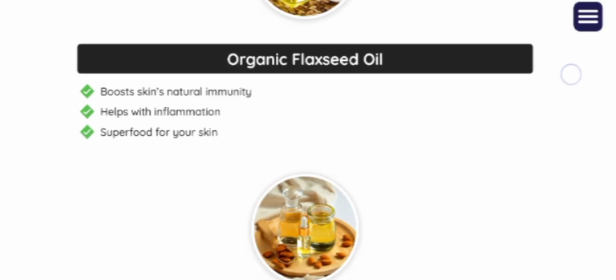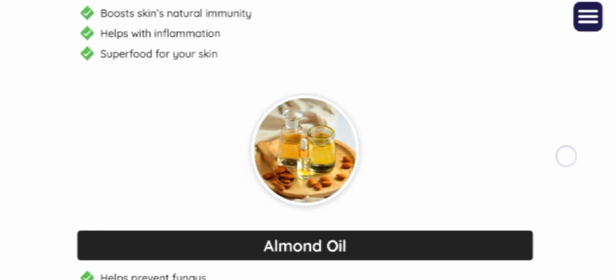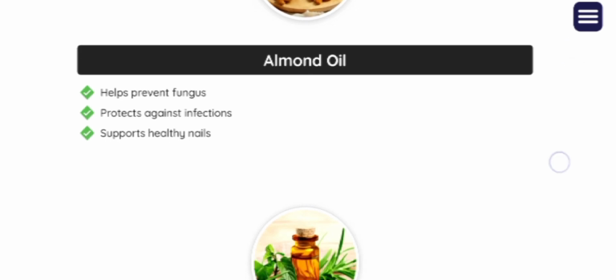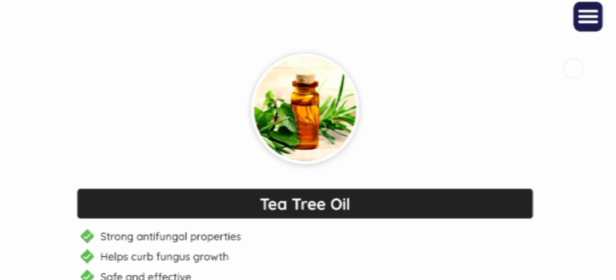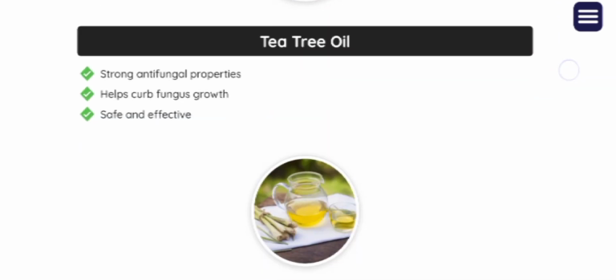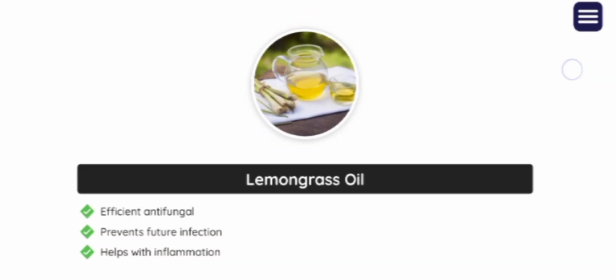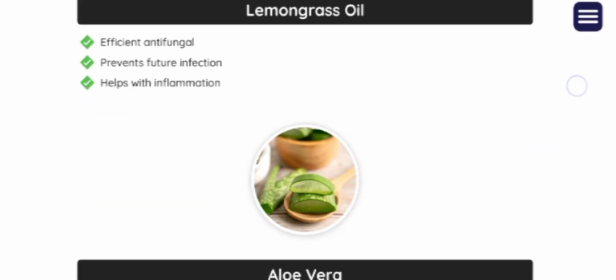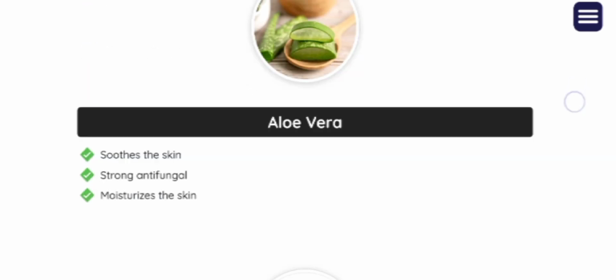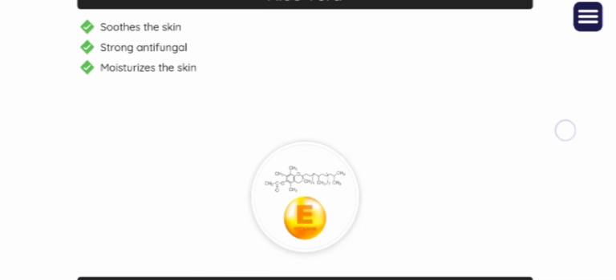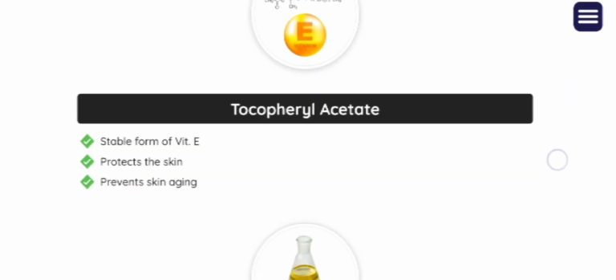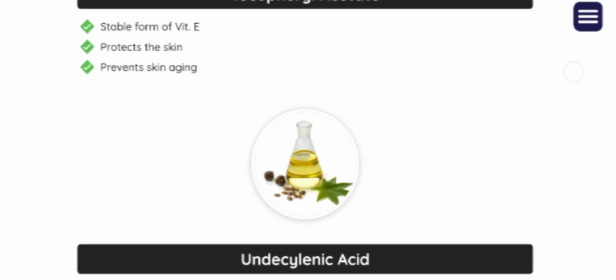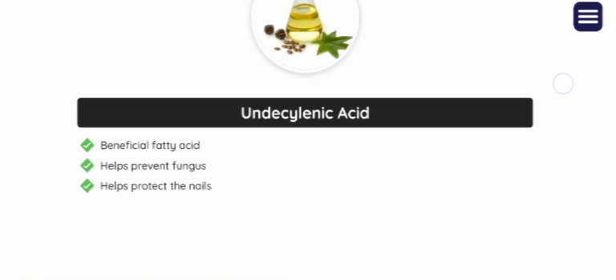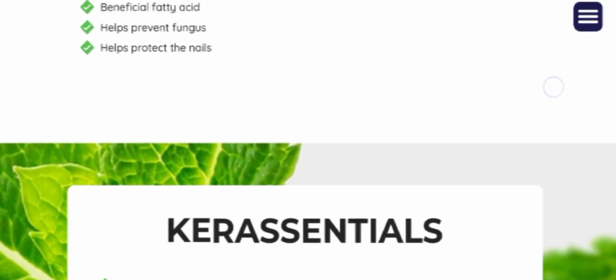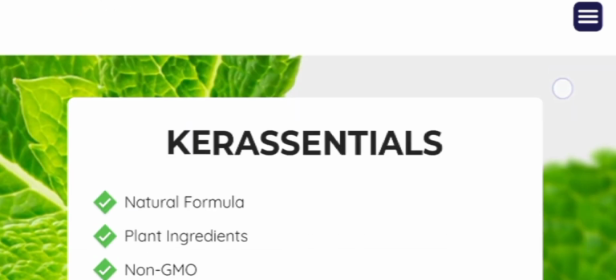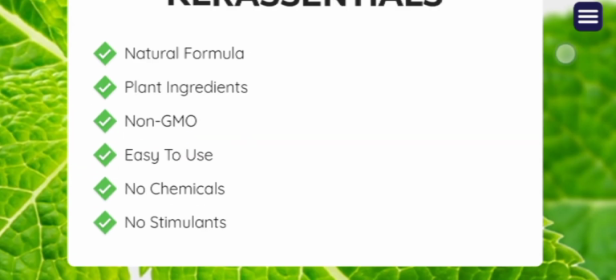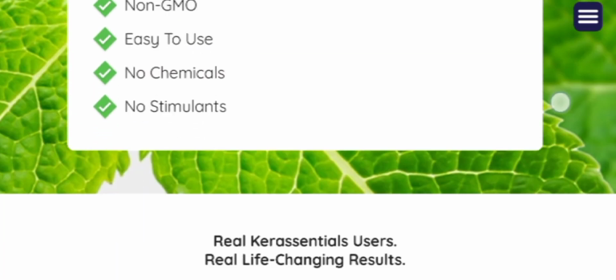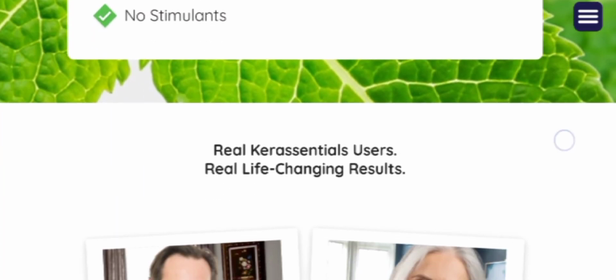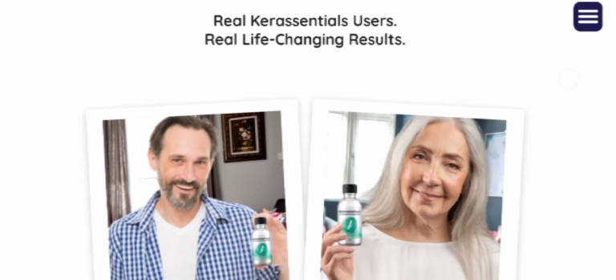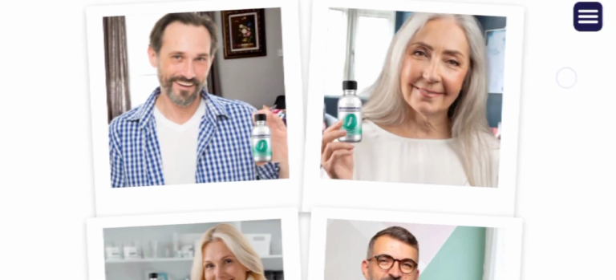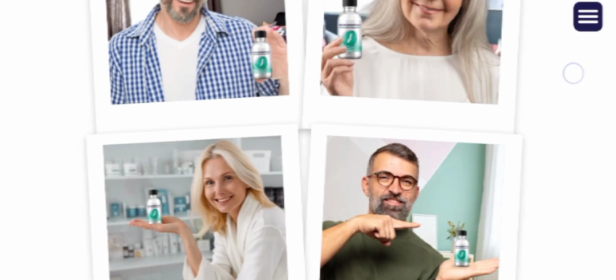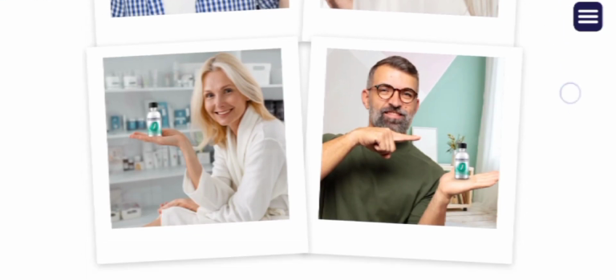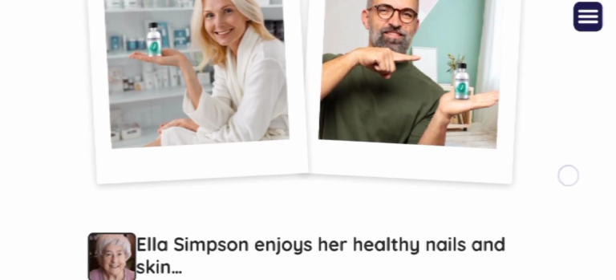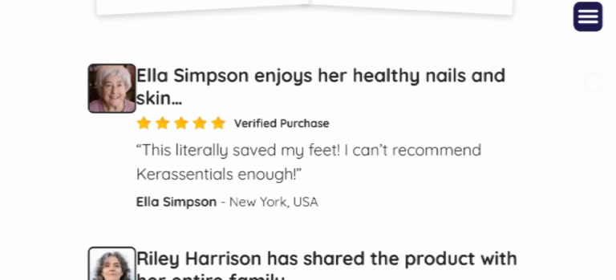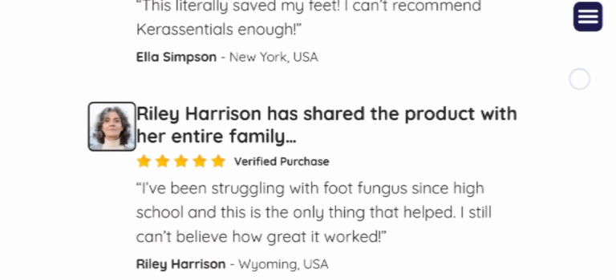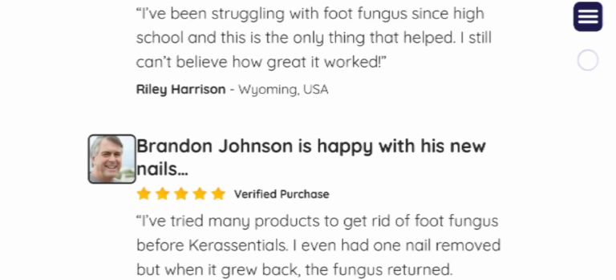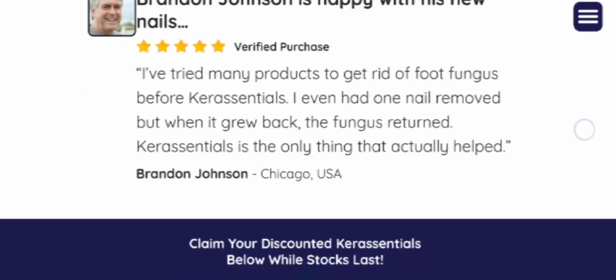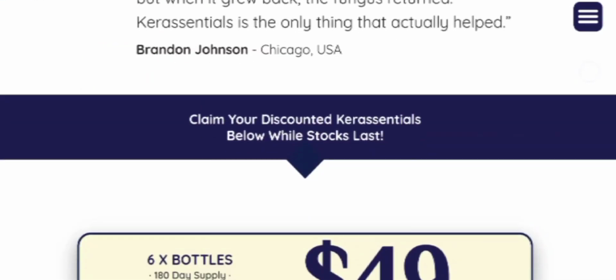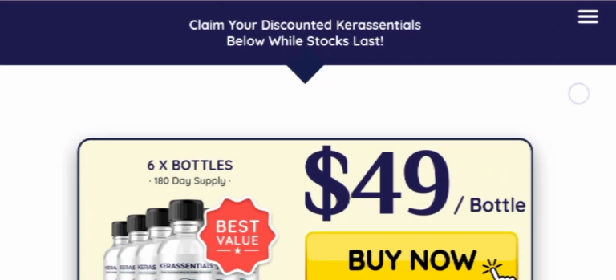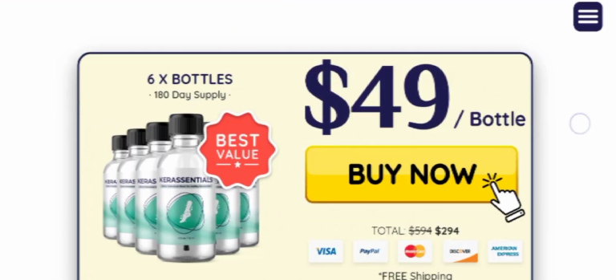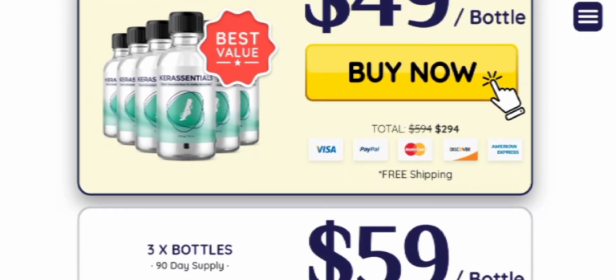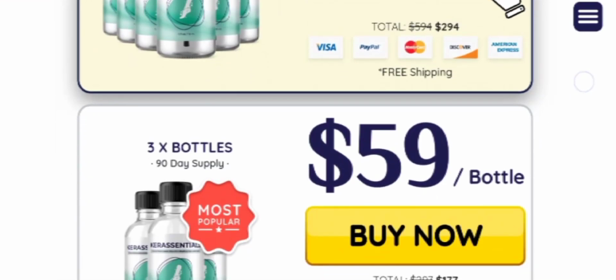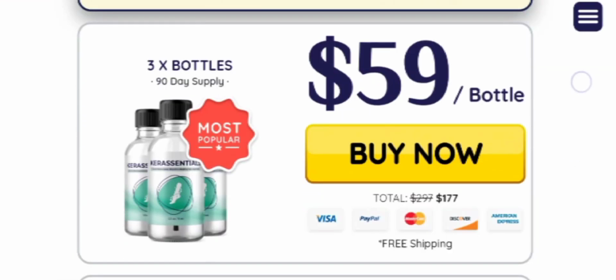It contains all natural ingredients so you don't actually need to worry about side effects, because it doesn't contain any kind of side effects. You can definitely go ahead with this product. It is 100% safe.